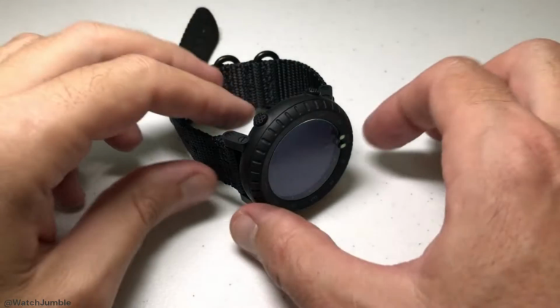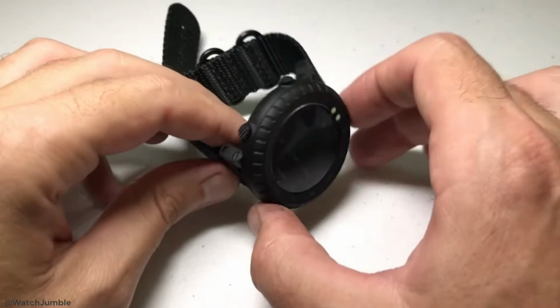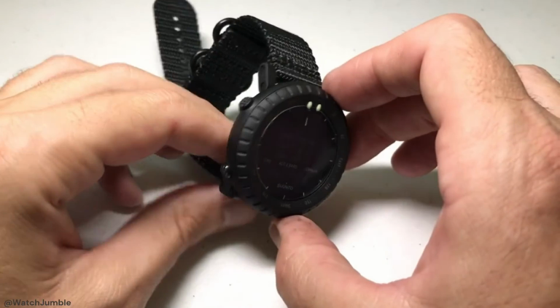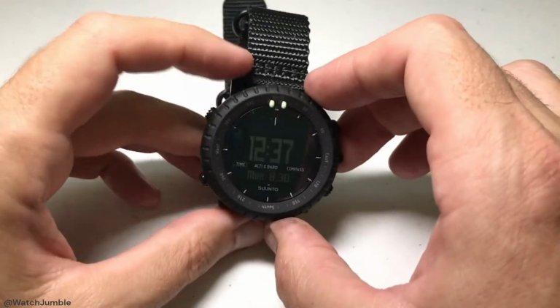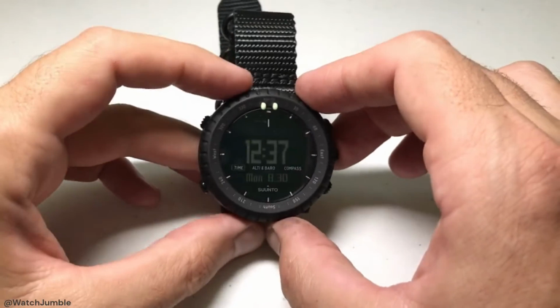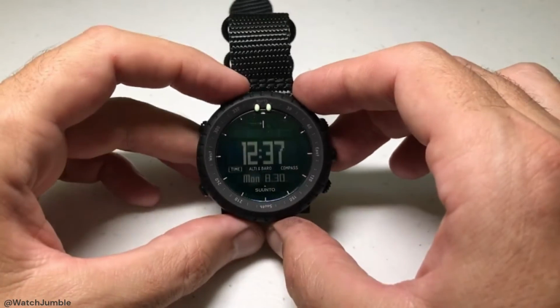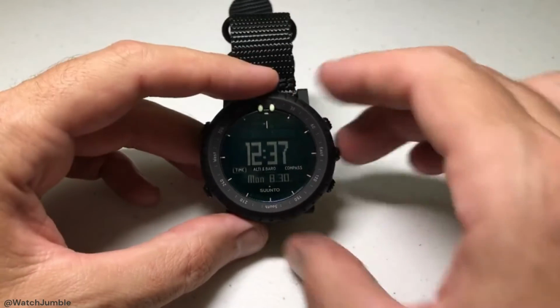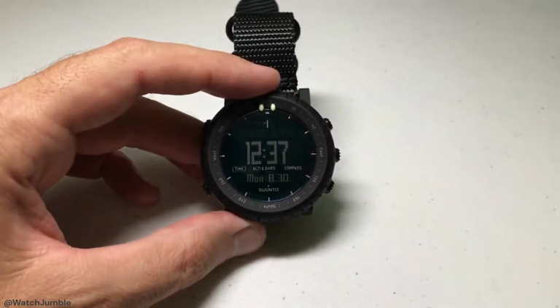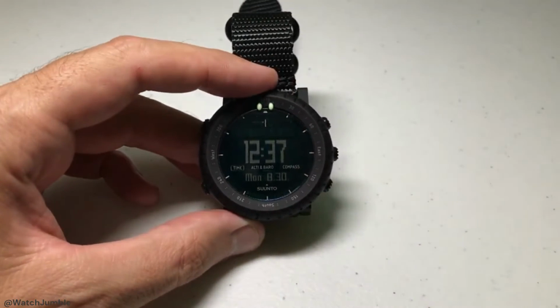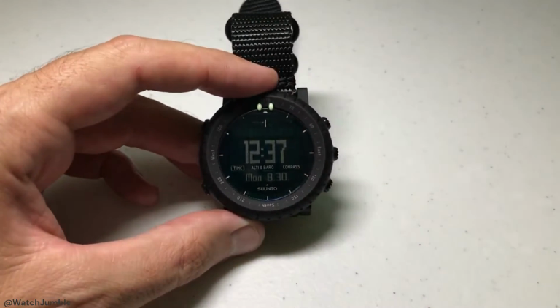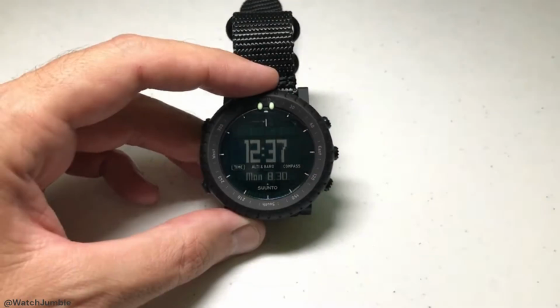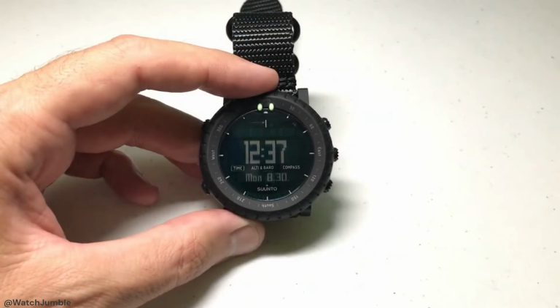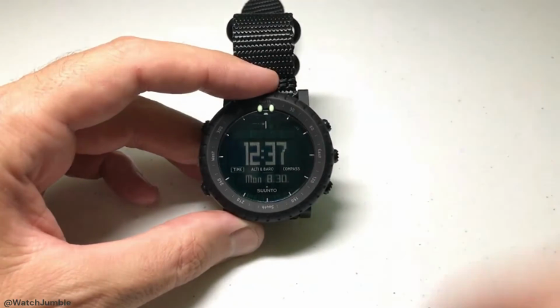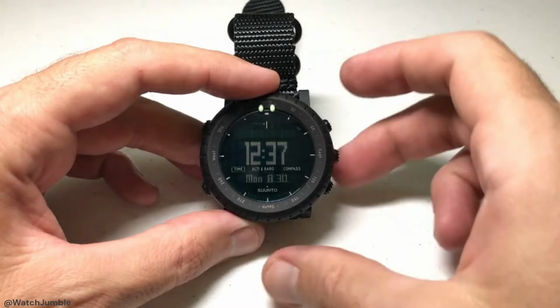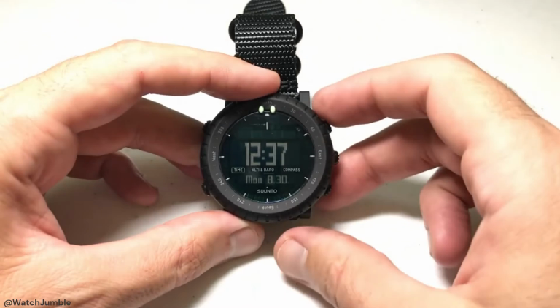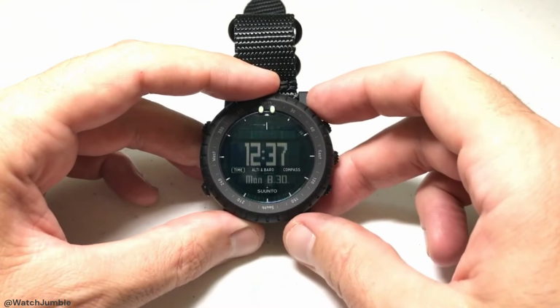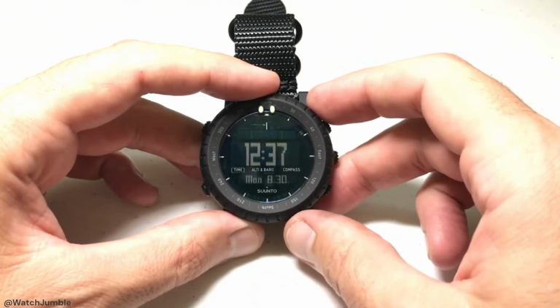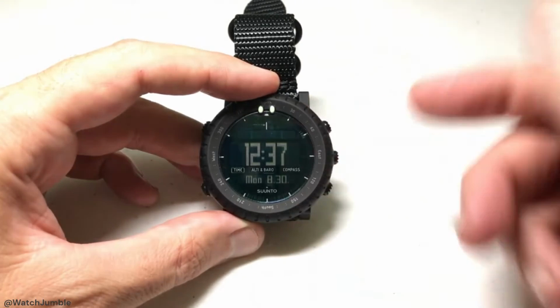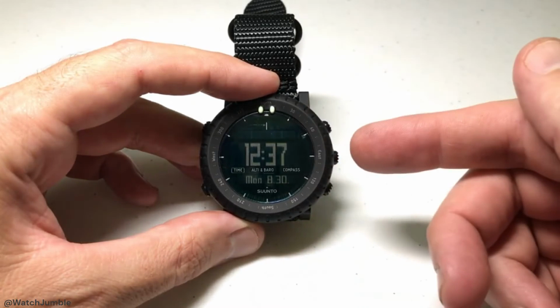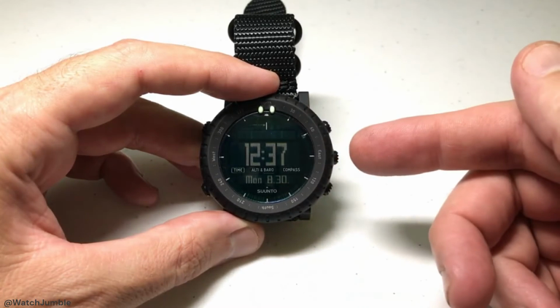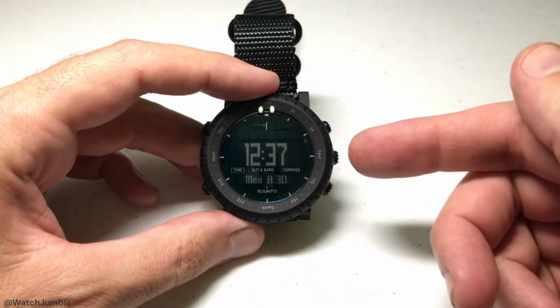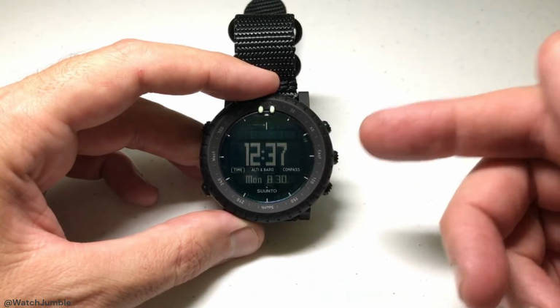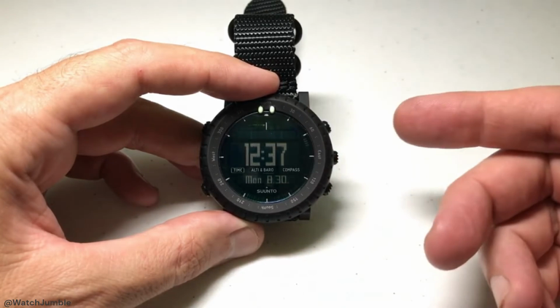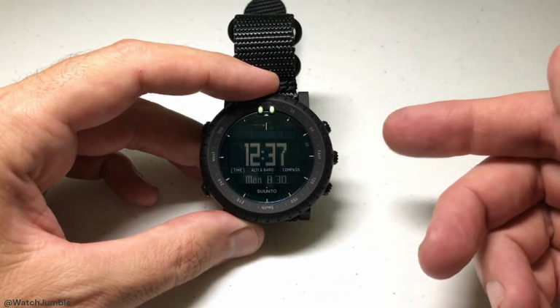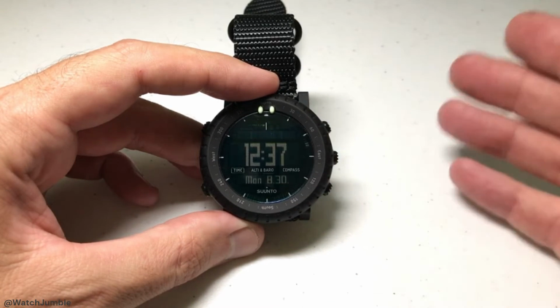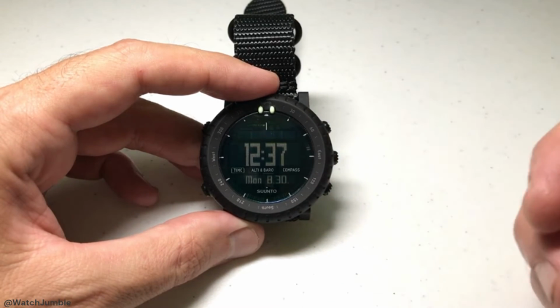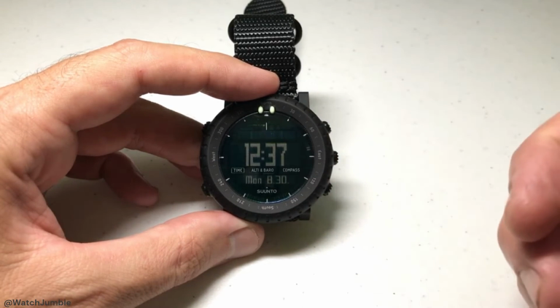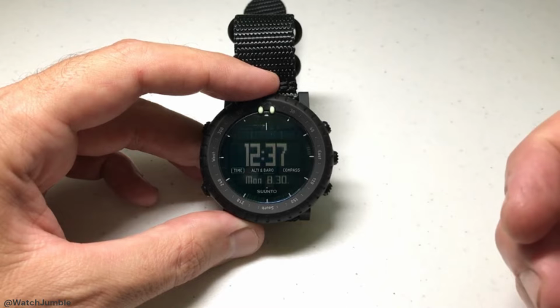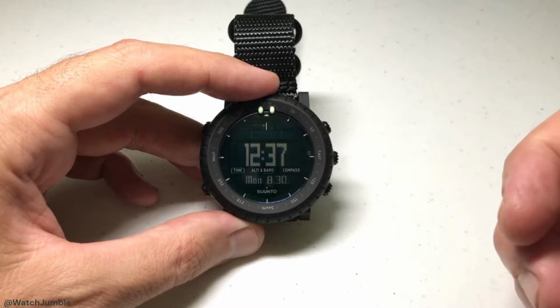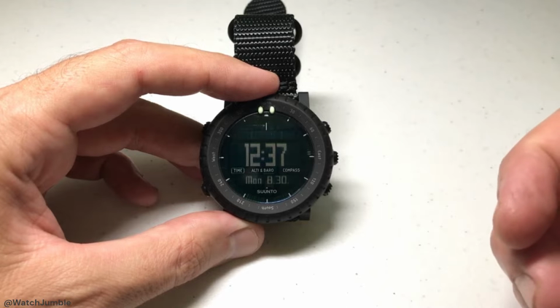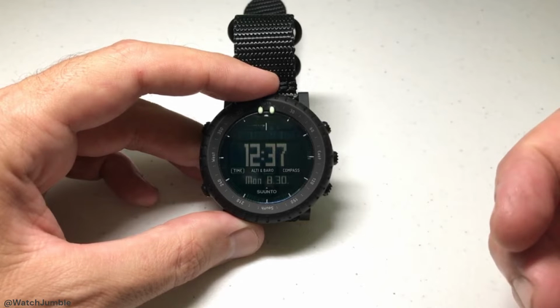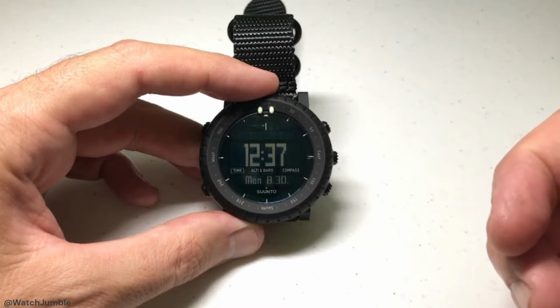Hey everybody, as always I hope you're doing well out there. Today I'm going to be showing you a quick video on how to use the altimeter on your Suntocore watch. I'm using the Suntocore Alpha Stealth model, but it doesn't matter which version you've got — this video should work the same for everybody.